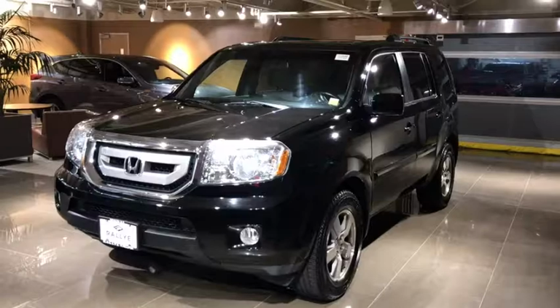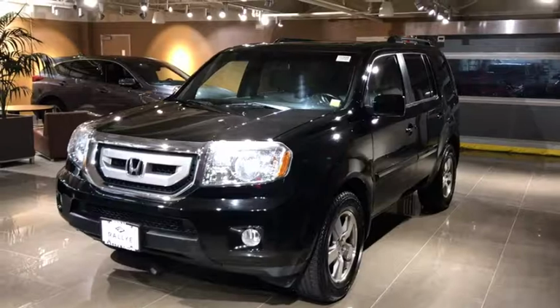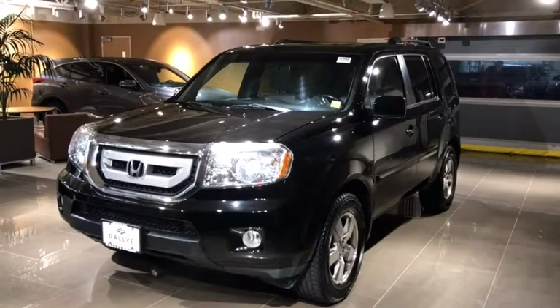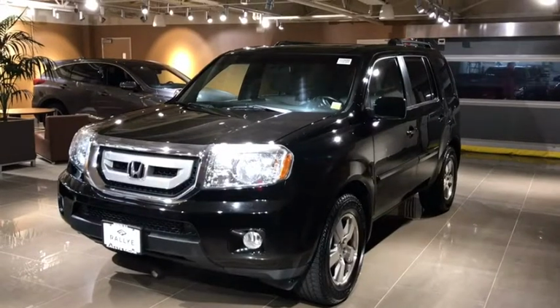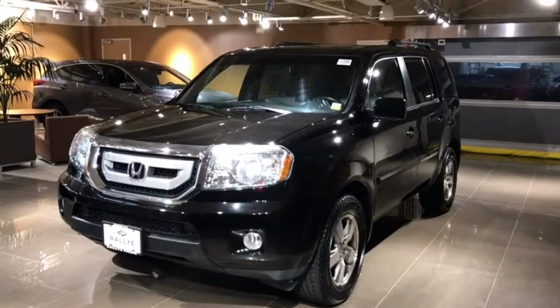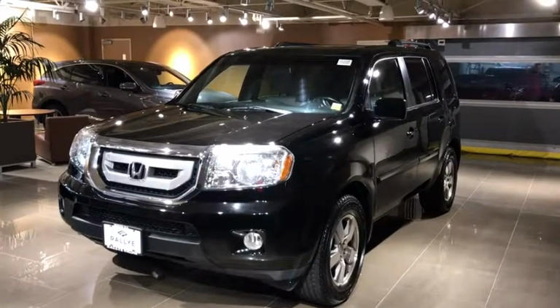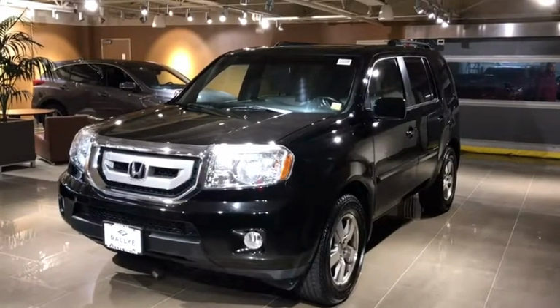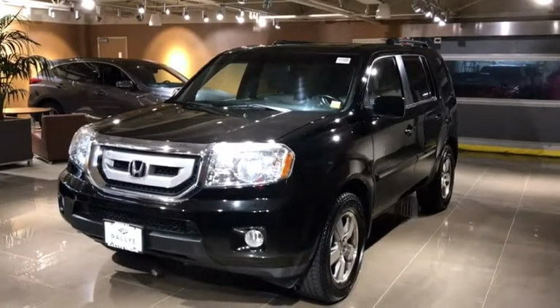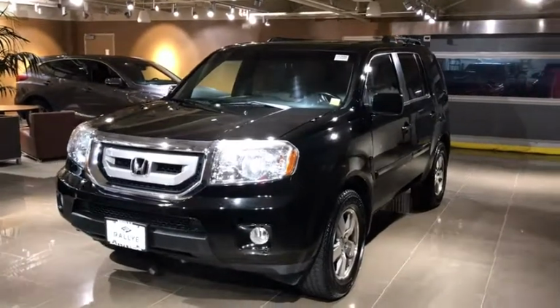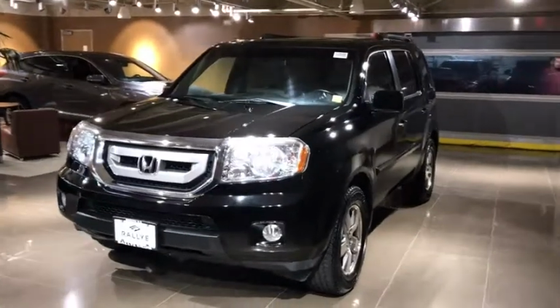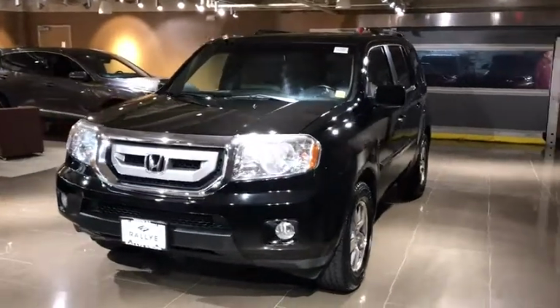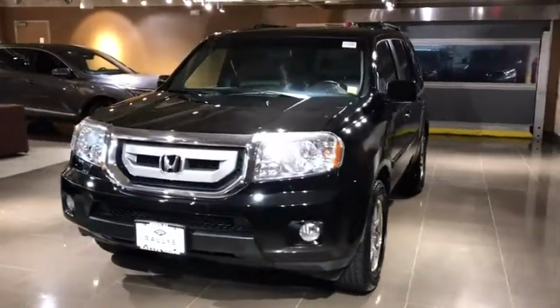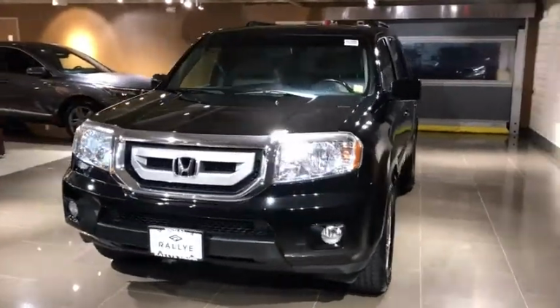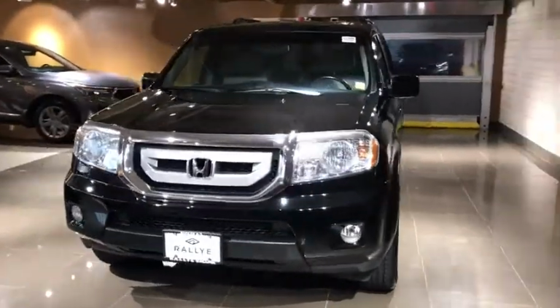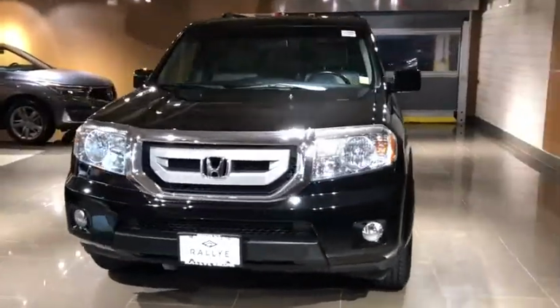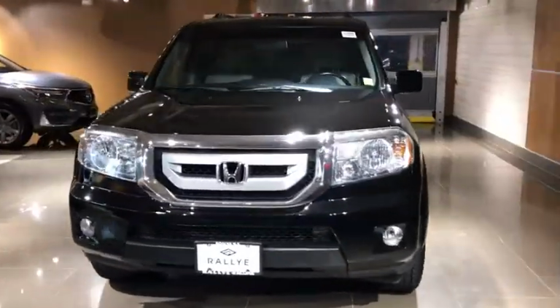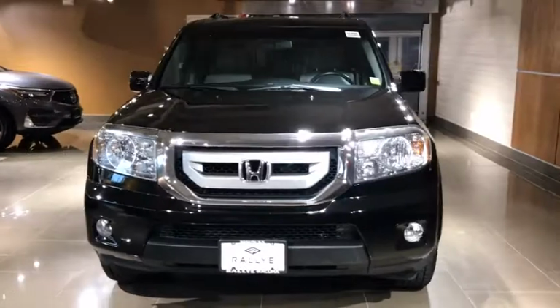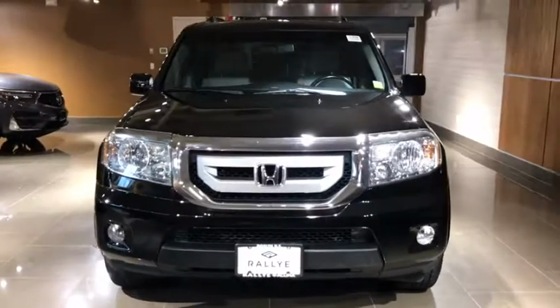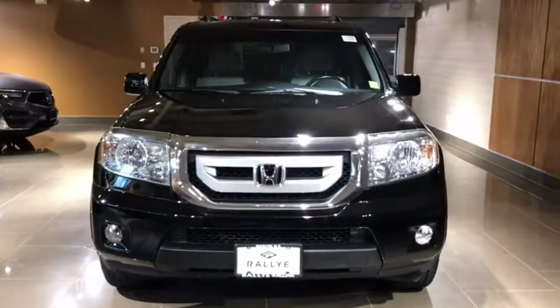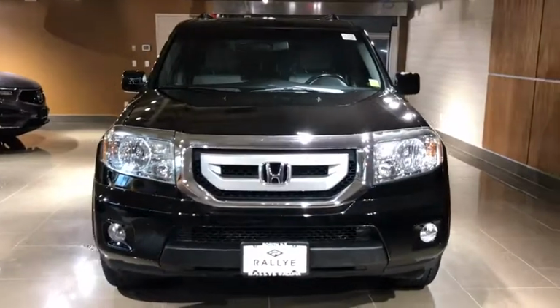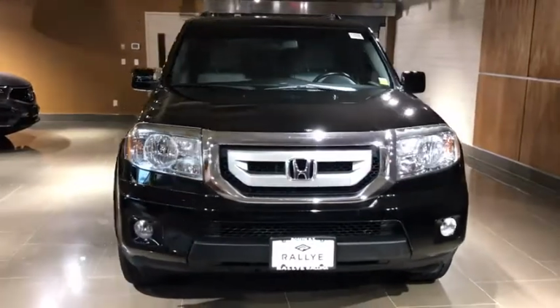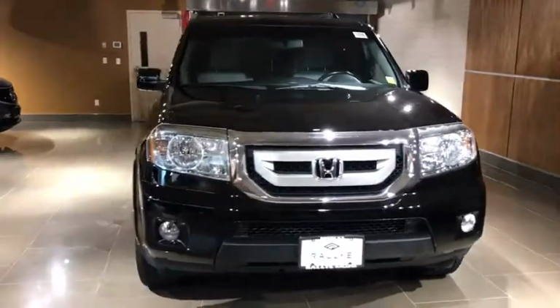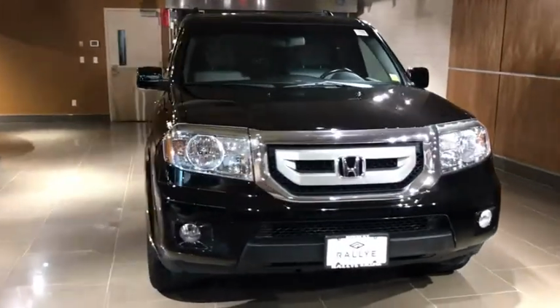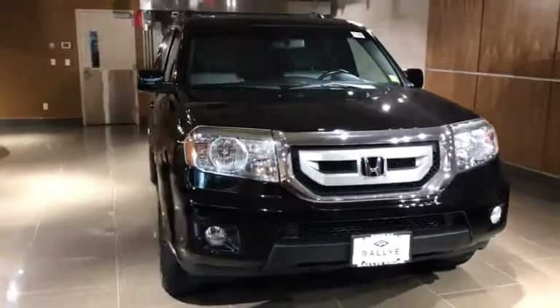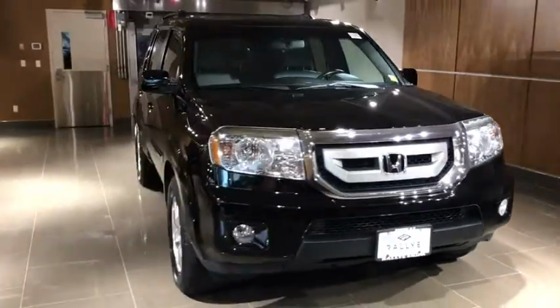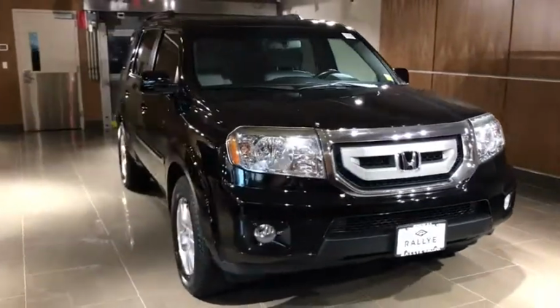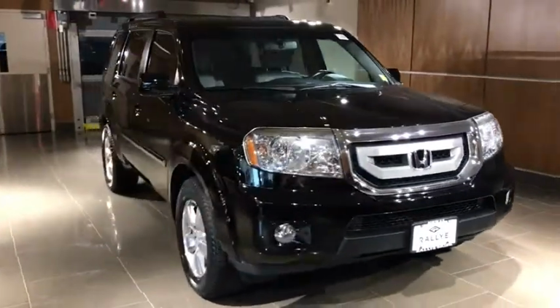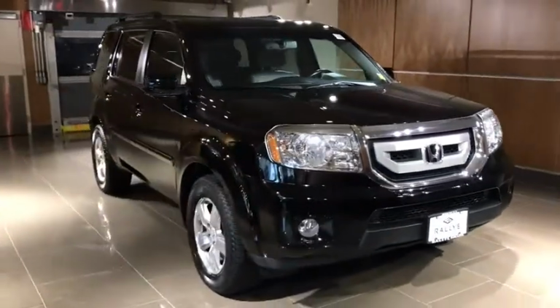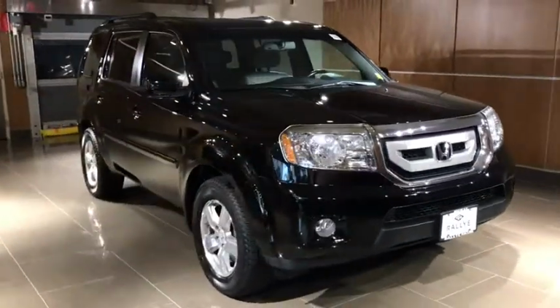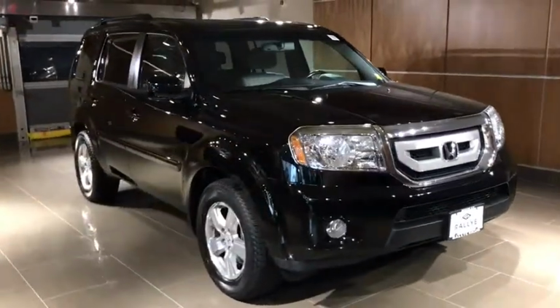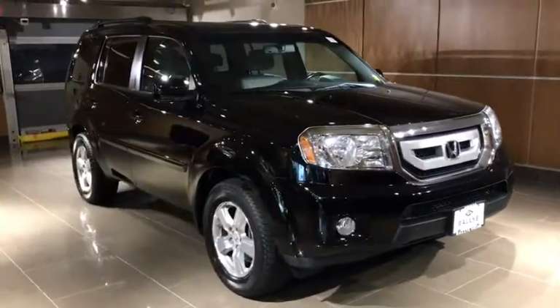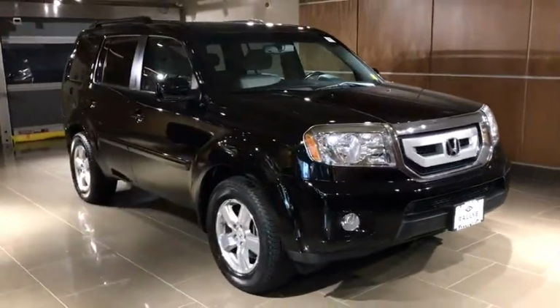2011 Honda Pilot. Optimal utility. Indulgent interior. Powerful performer. You'll be ready for almost anything in the Honda Pilot.